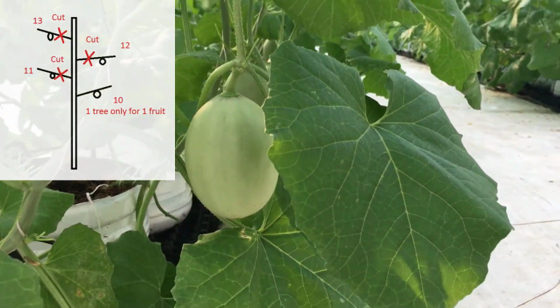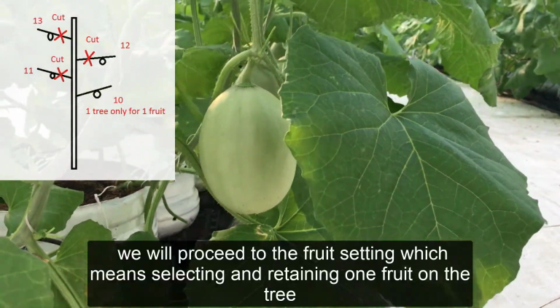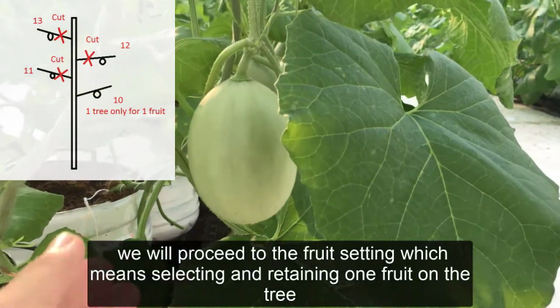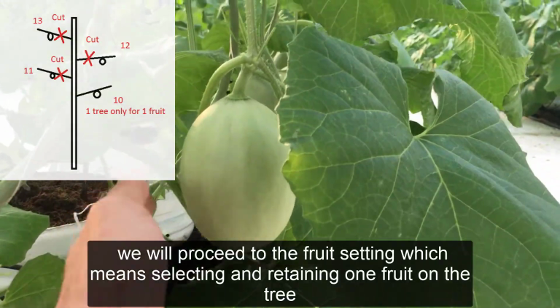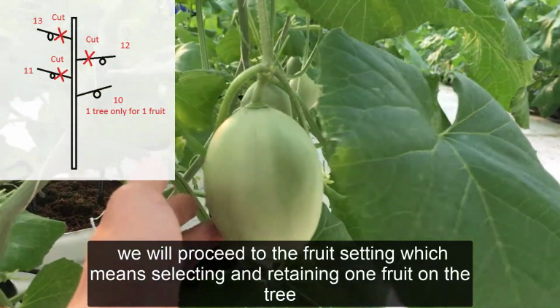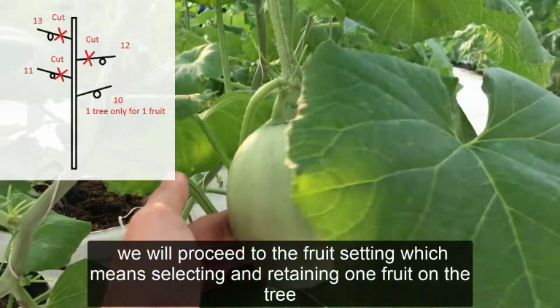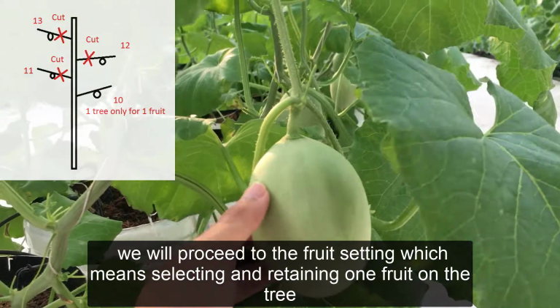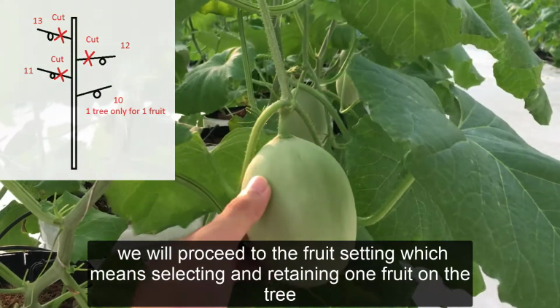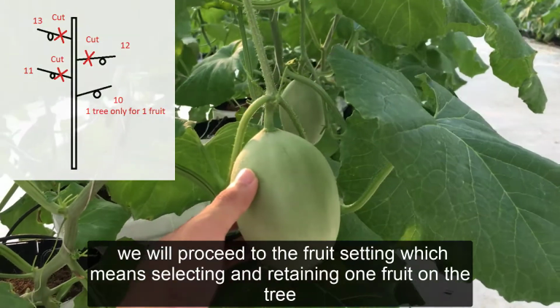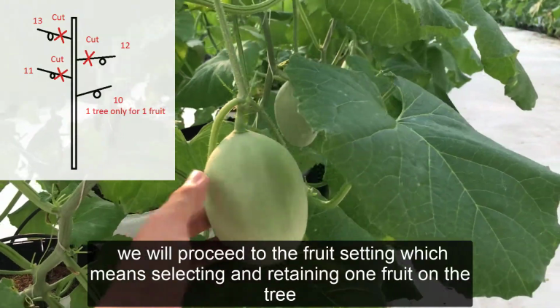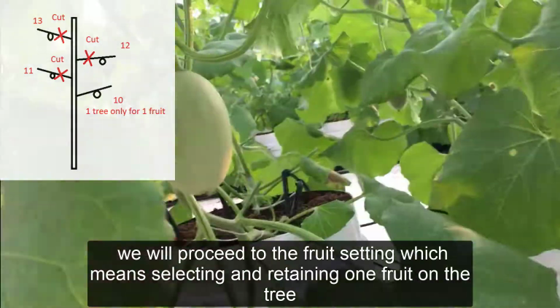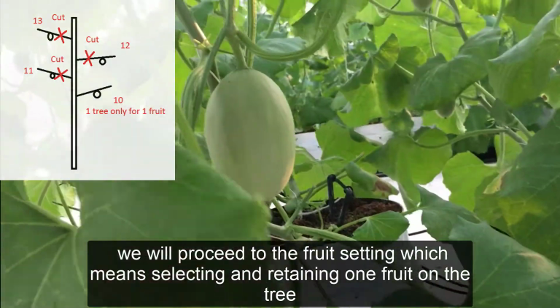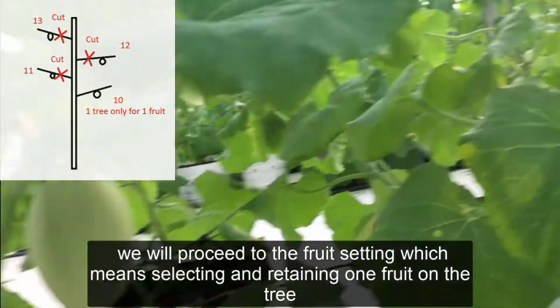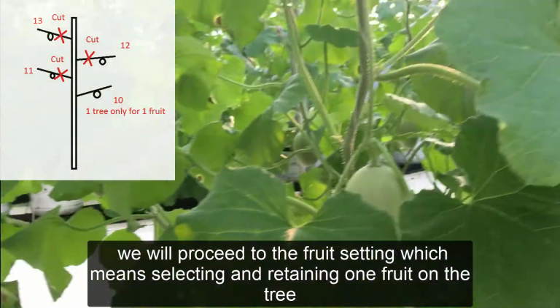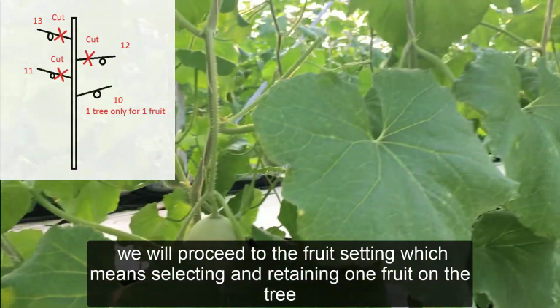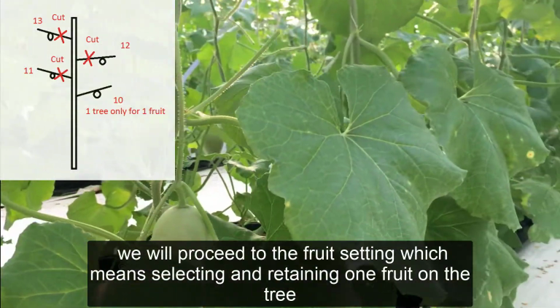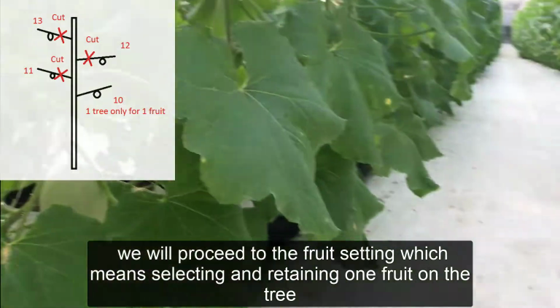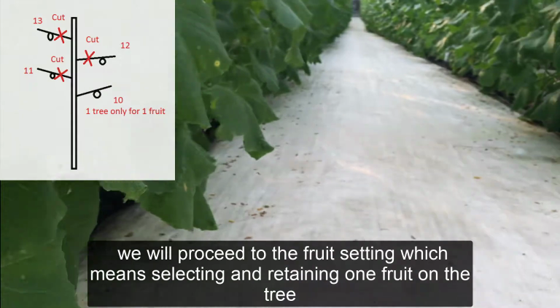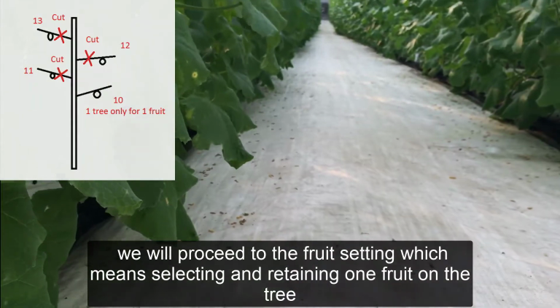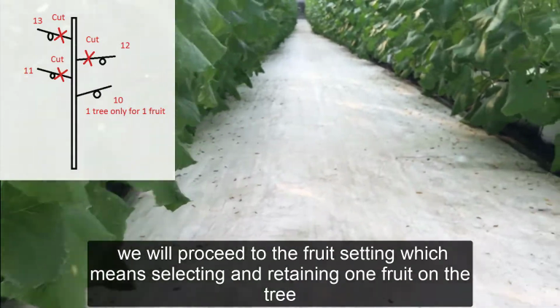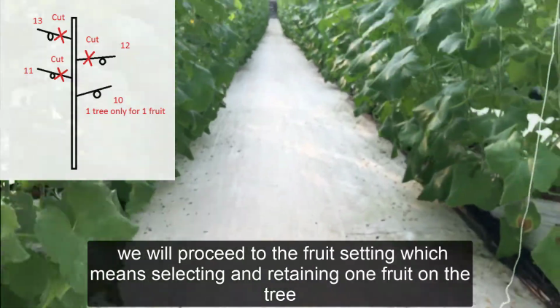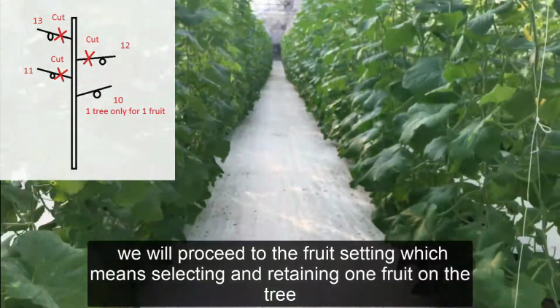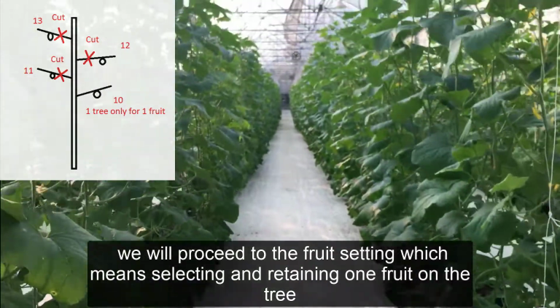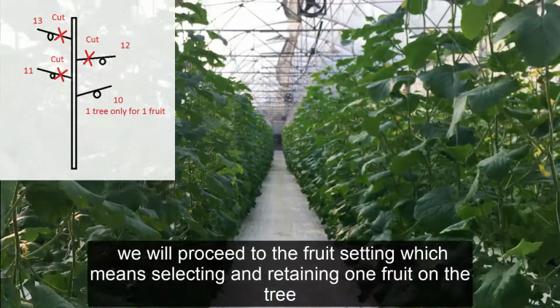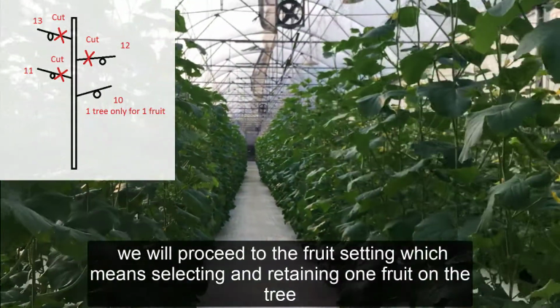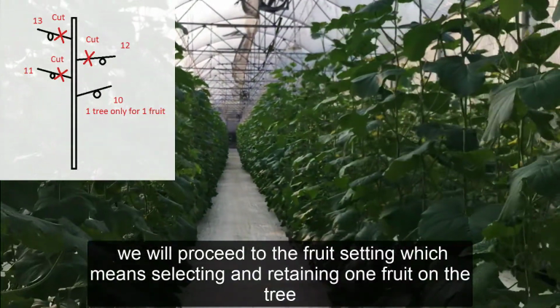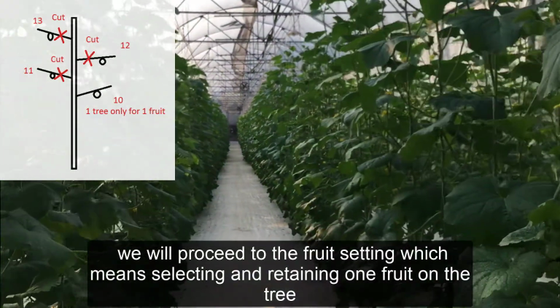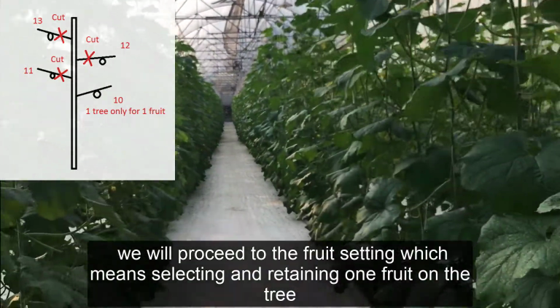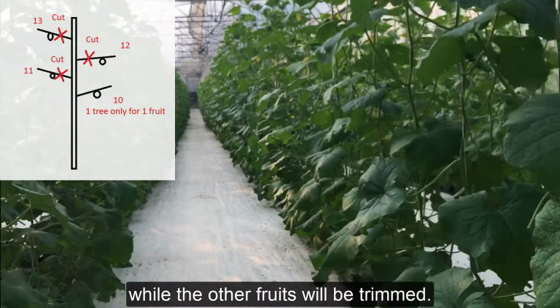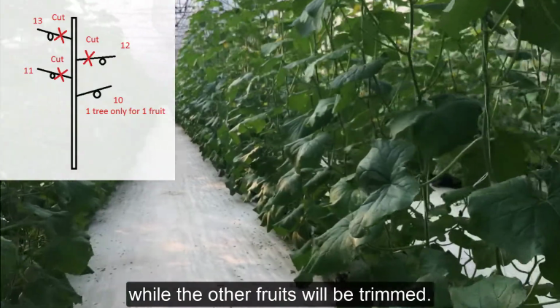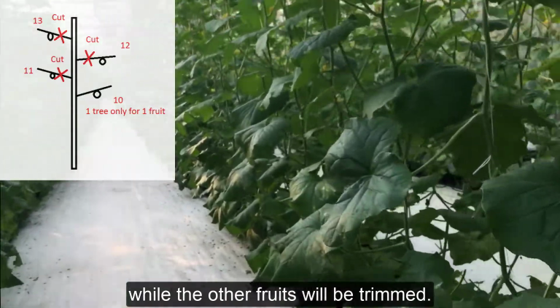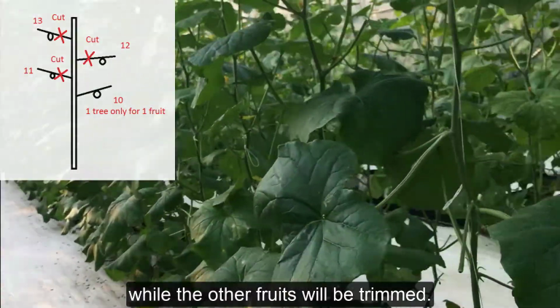We will proceed to fruit setting, which means selecting and retaining one fruit on the tree, while the other fruits will be trimmed.